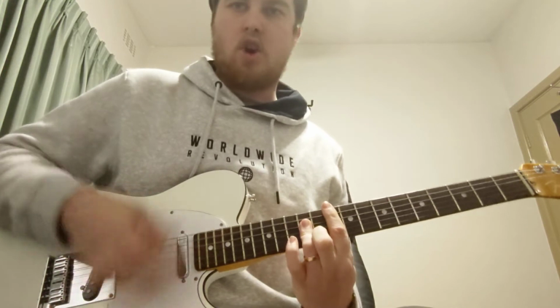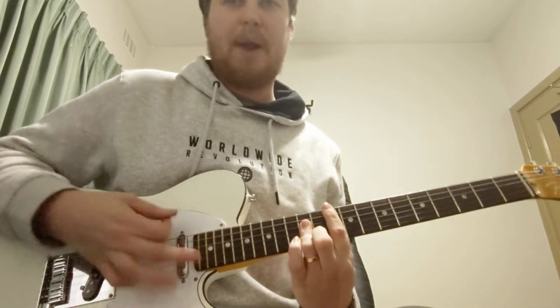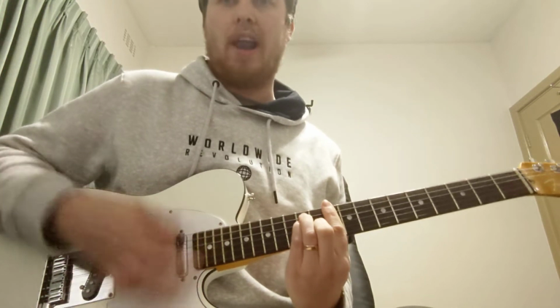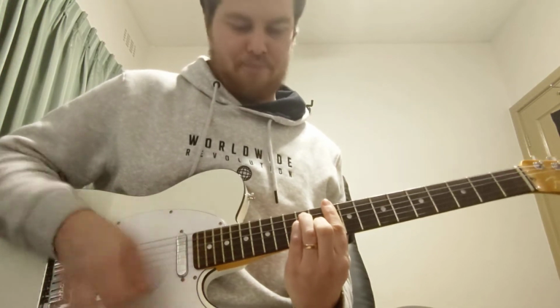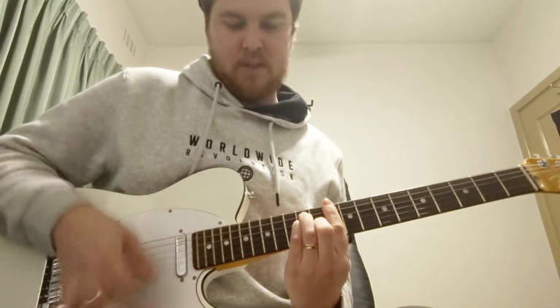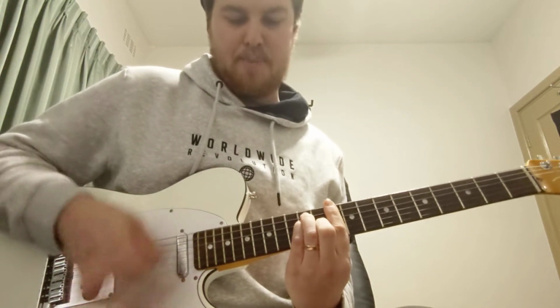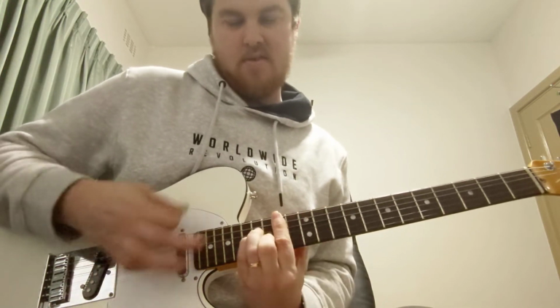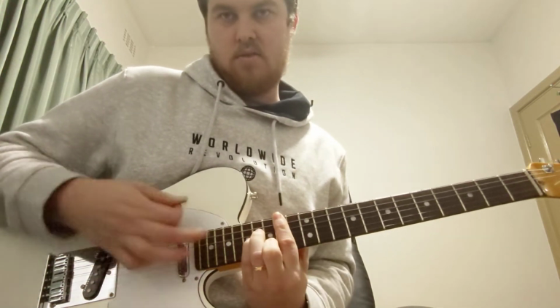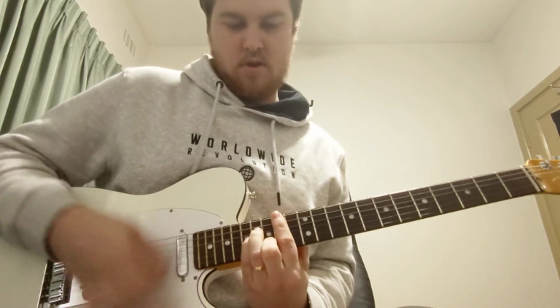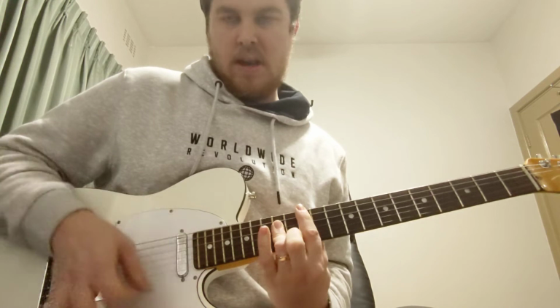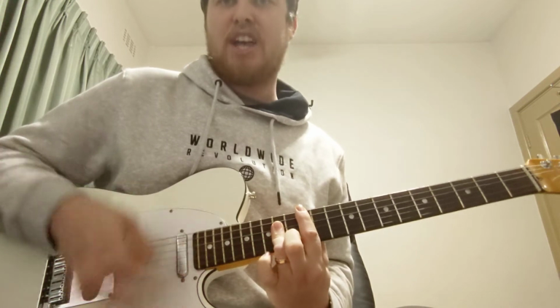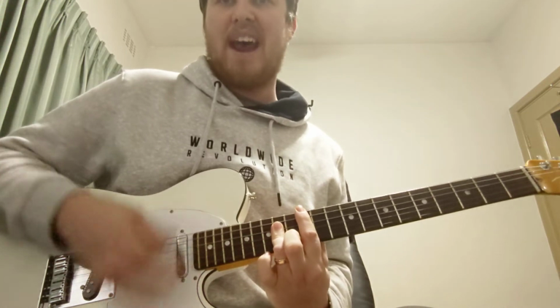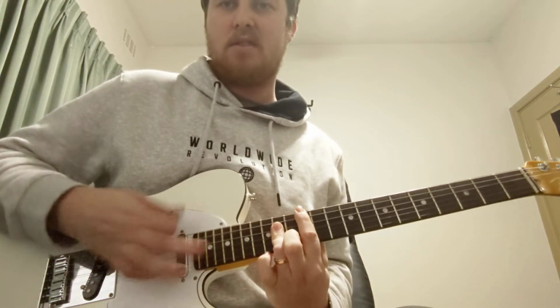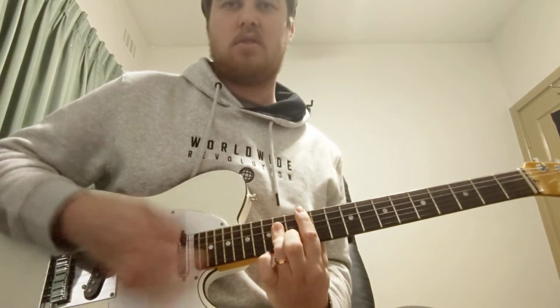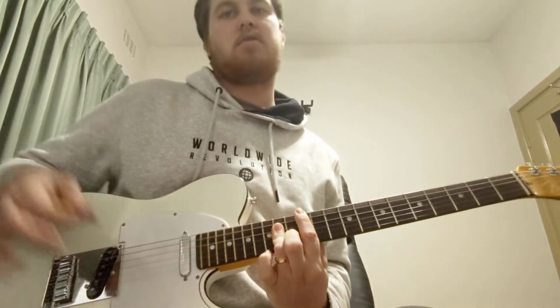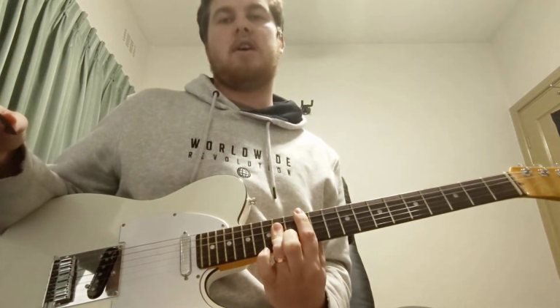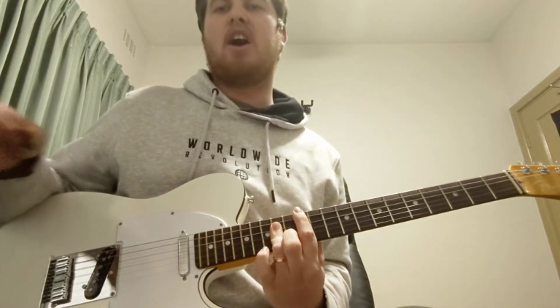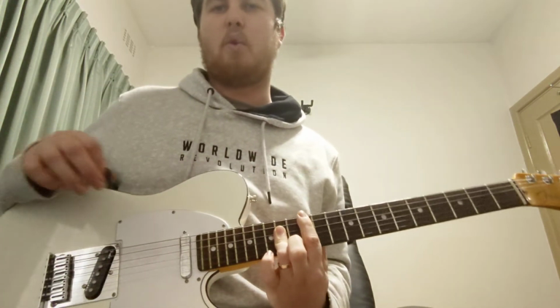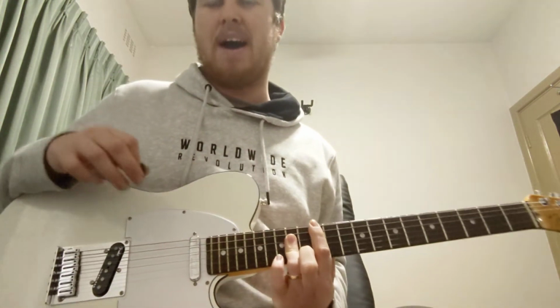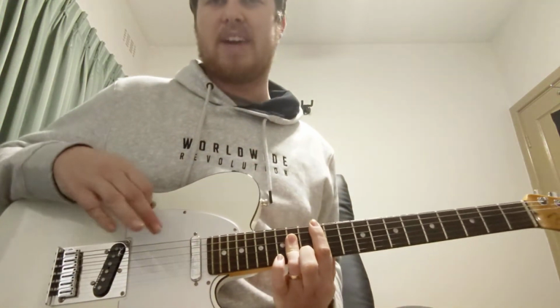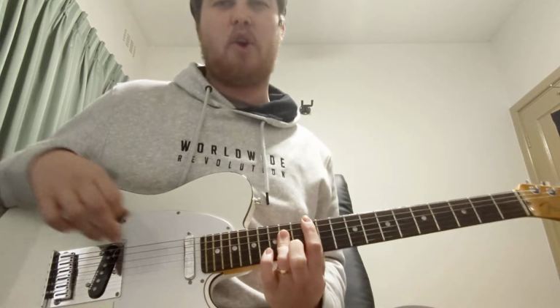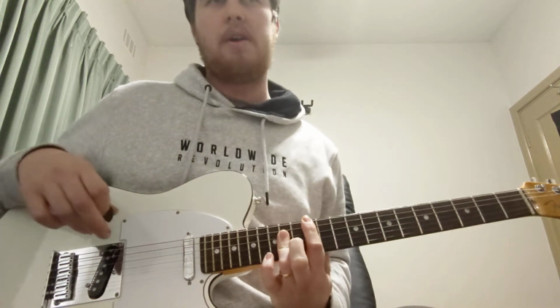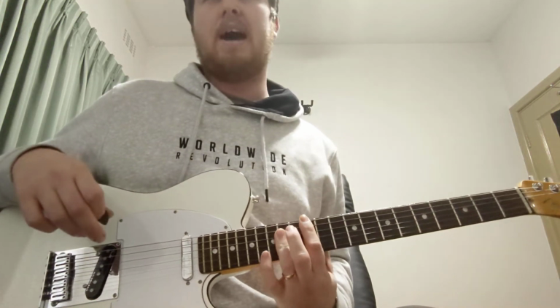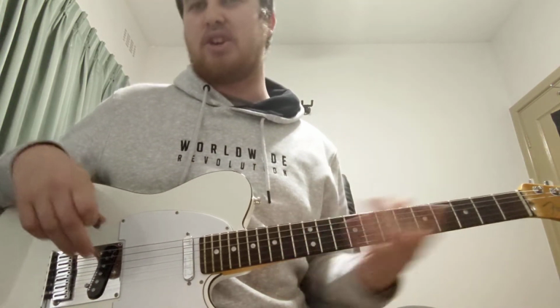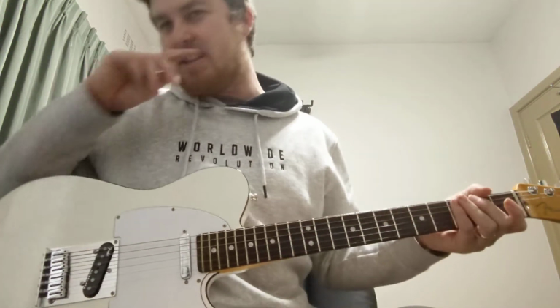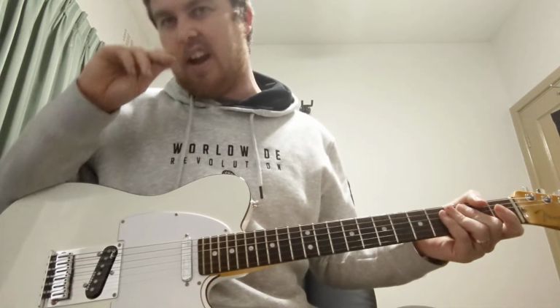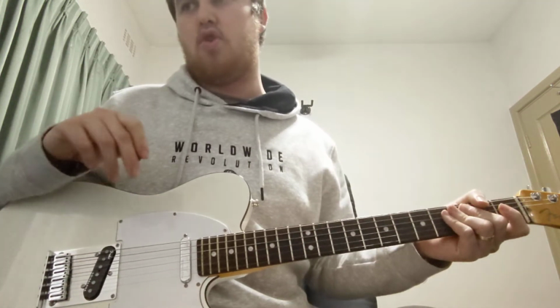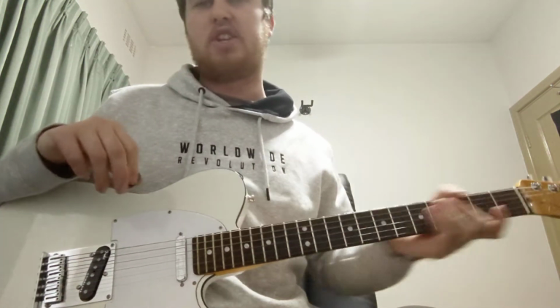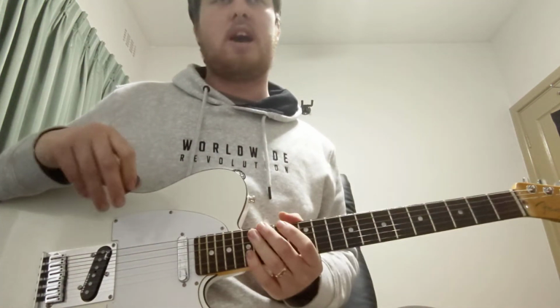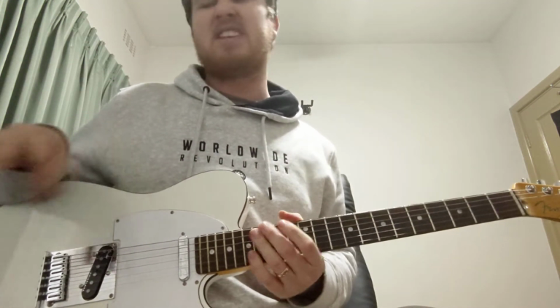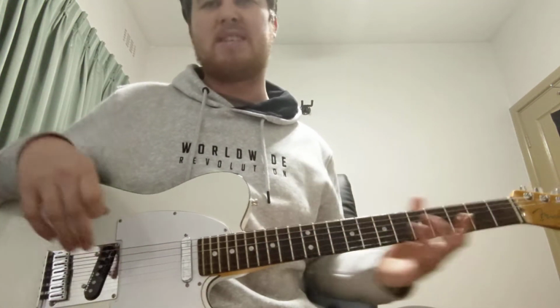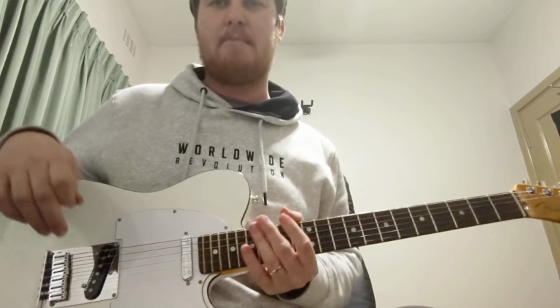Or you can play it all up. So B. We just hold that A for one bar. We're going to count on four, and then go straight into the bridge.